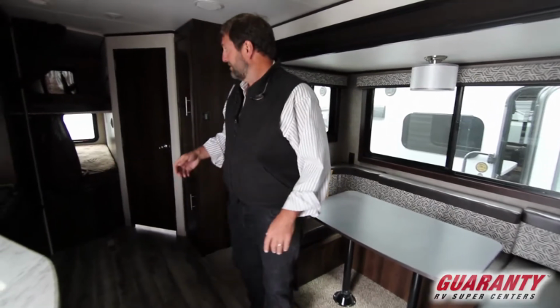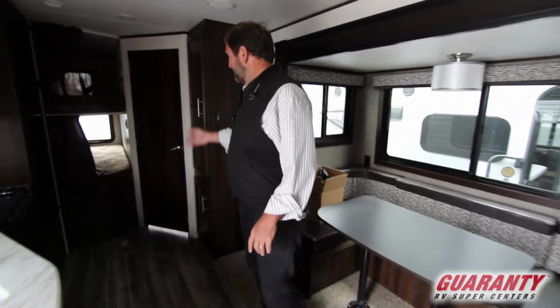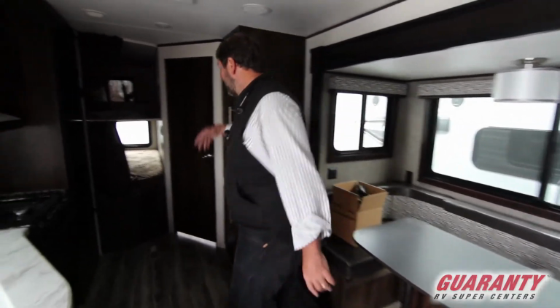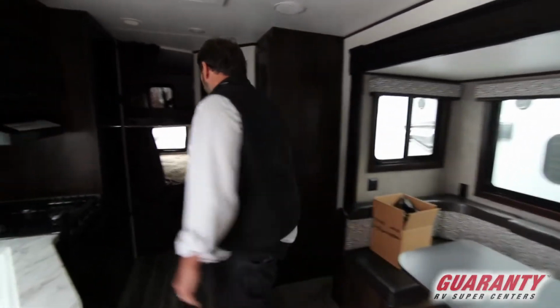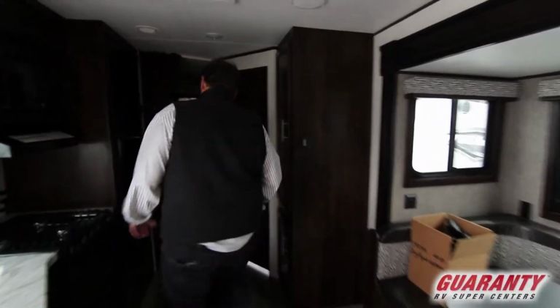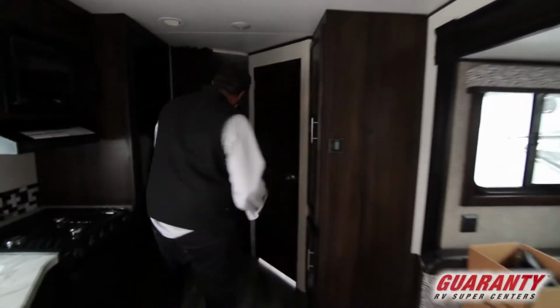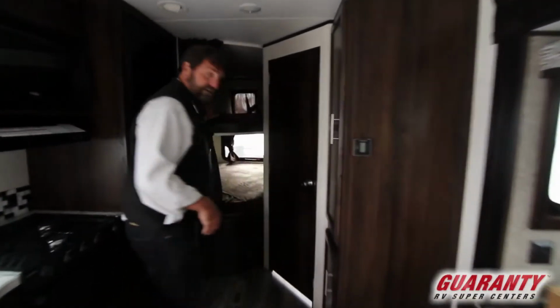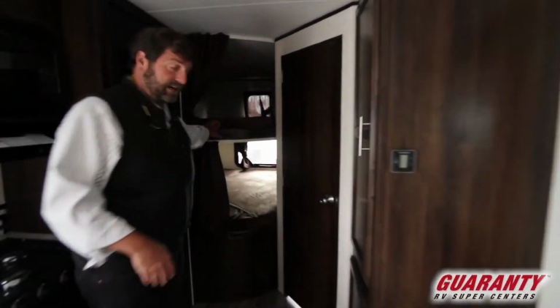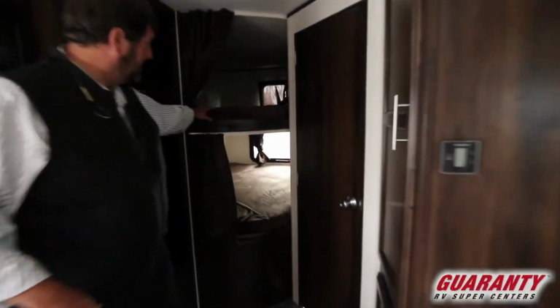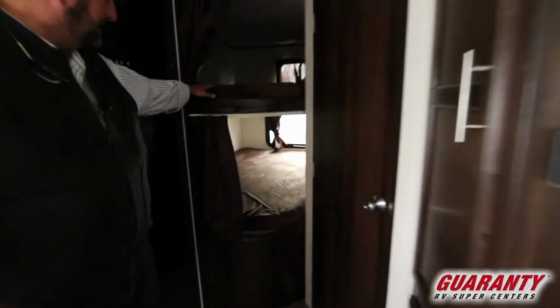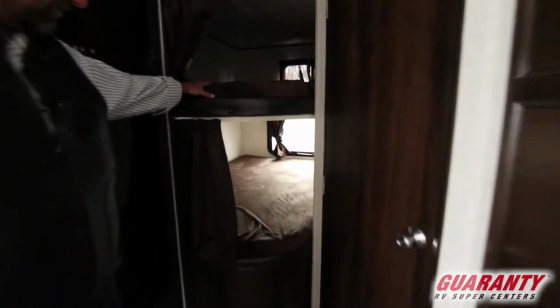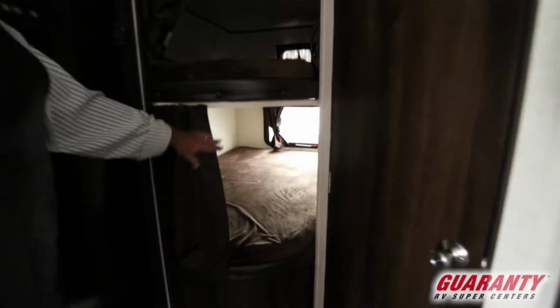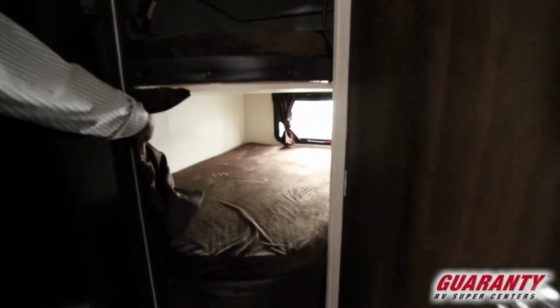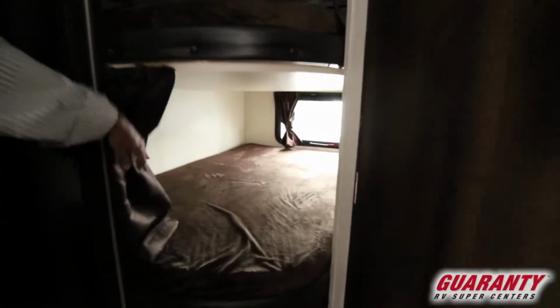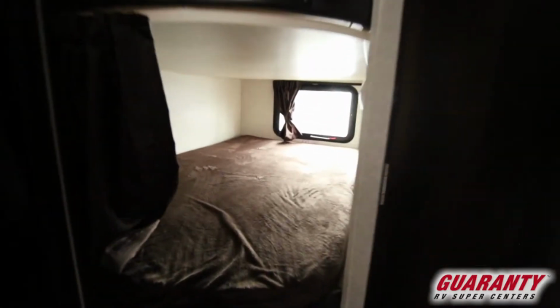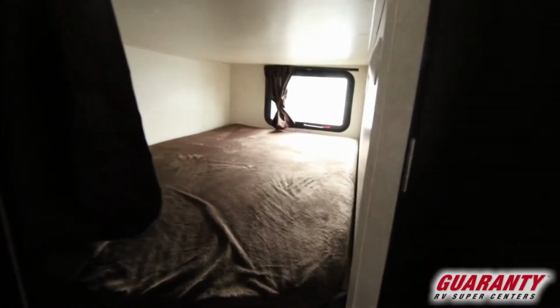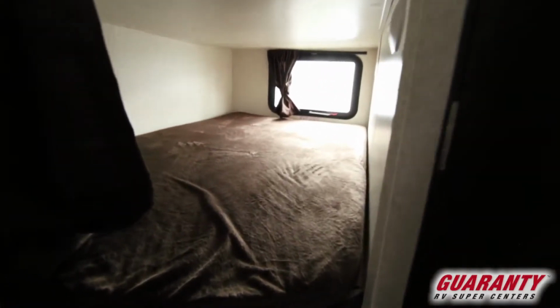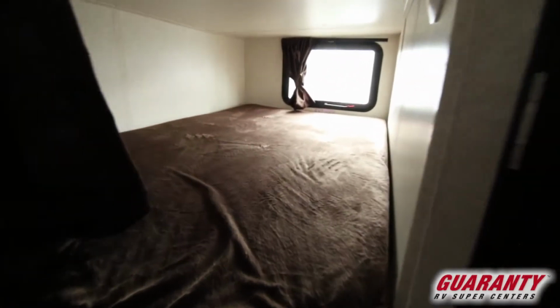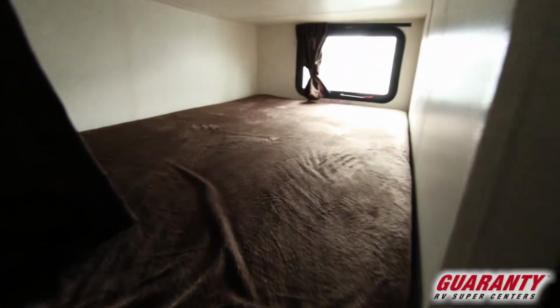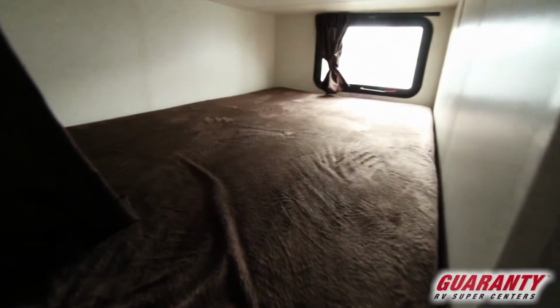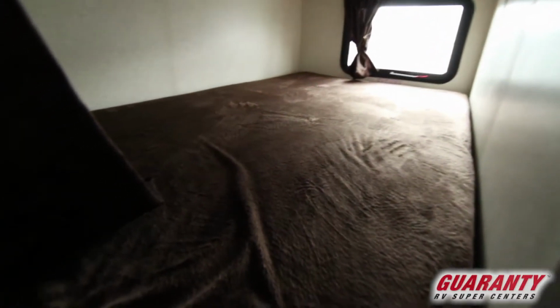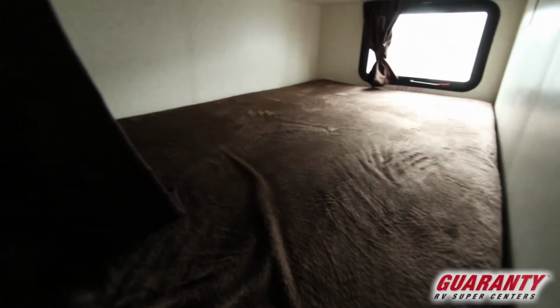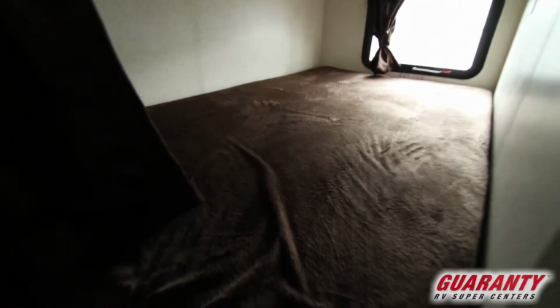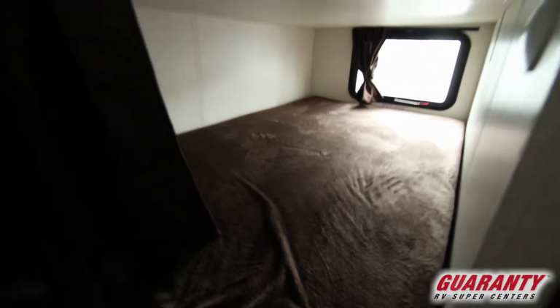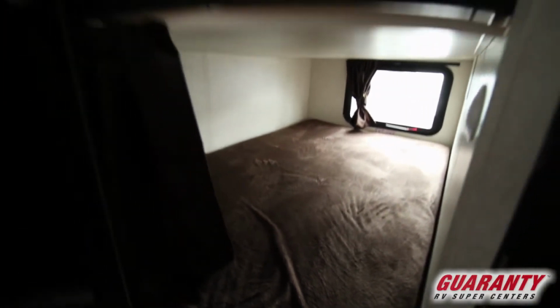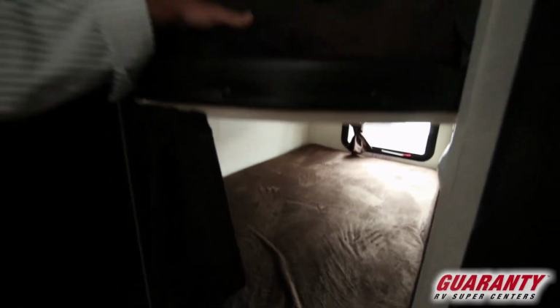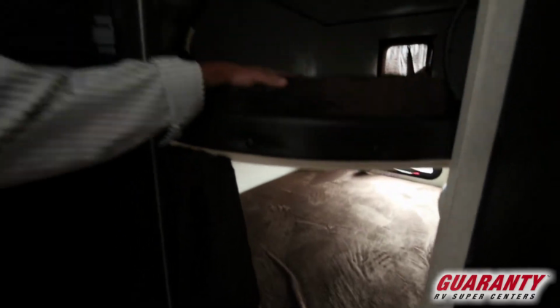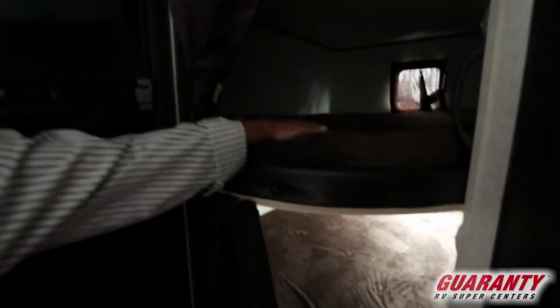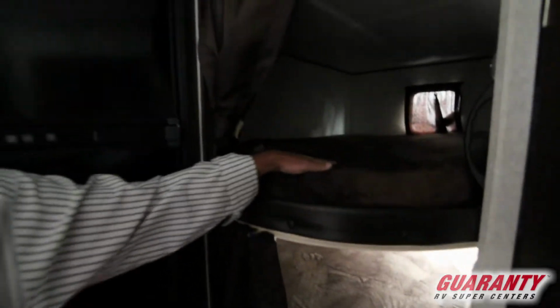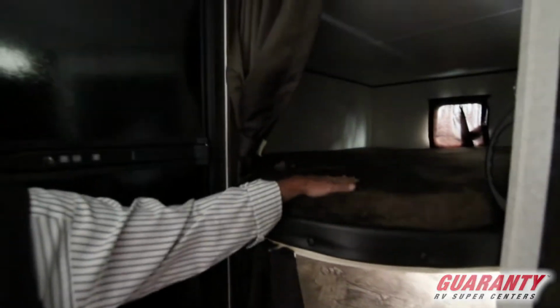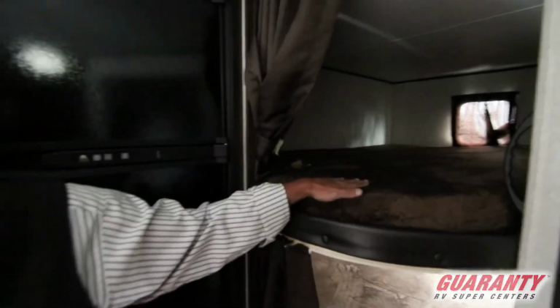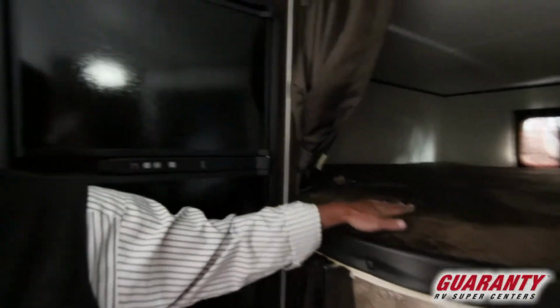Back here we've got the big double bunks. I just want to point out that they have the new kind of coating on these mattresses. They're made with teddy bear hair — there's a bunch of cold teddy bears out there now.